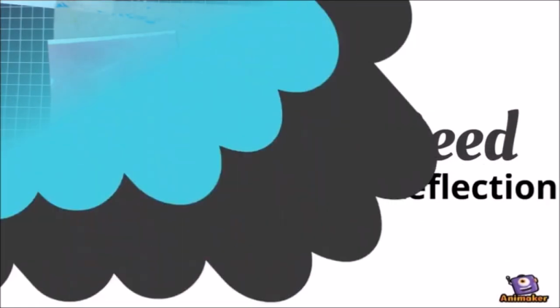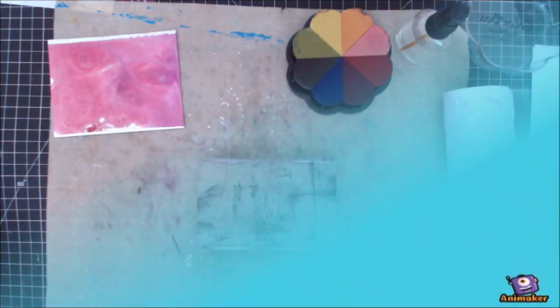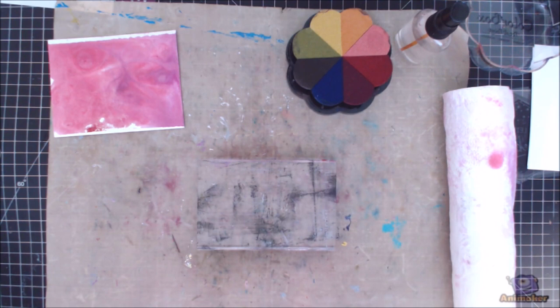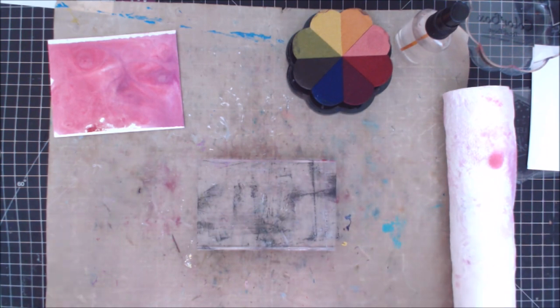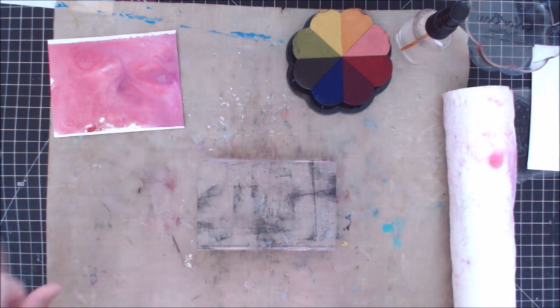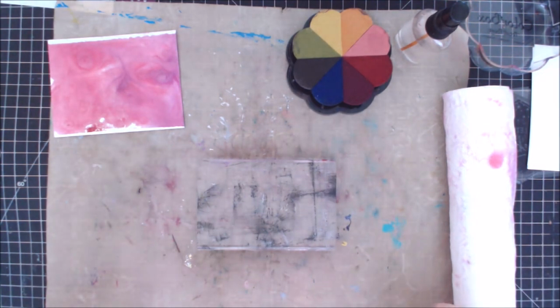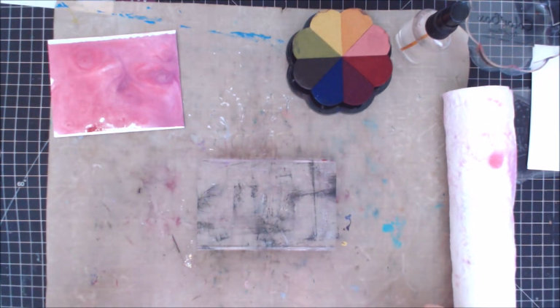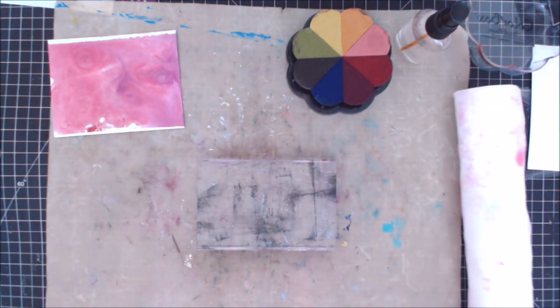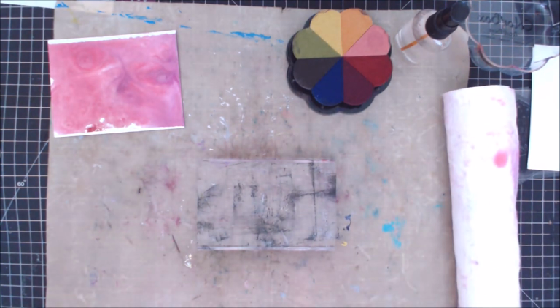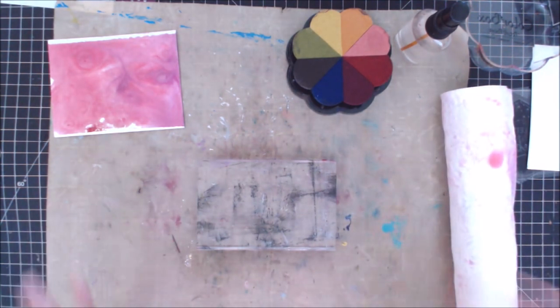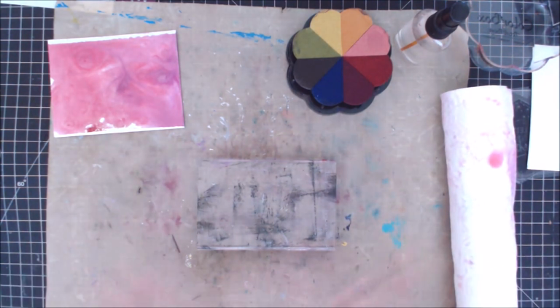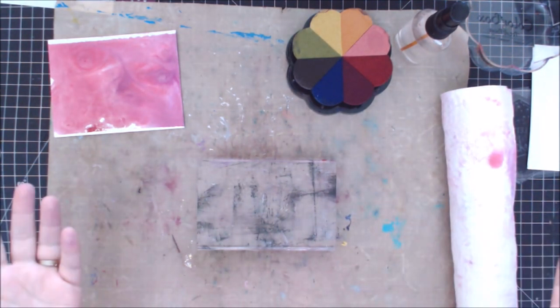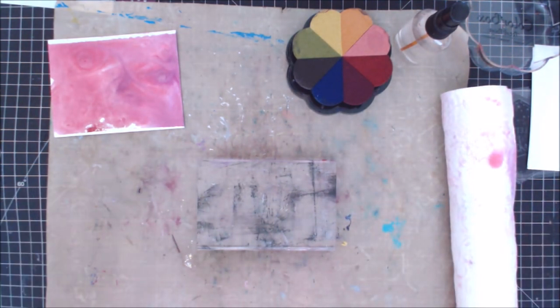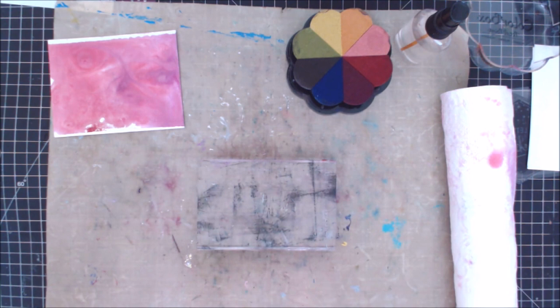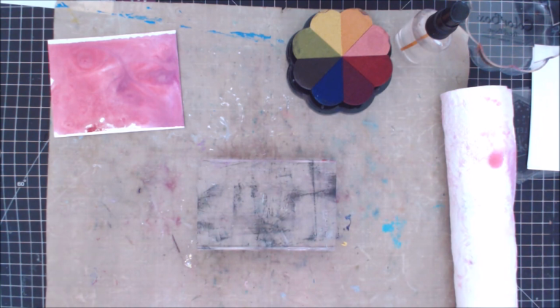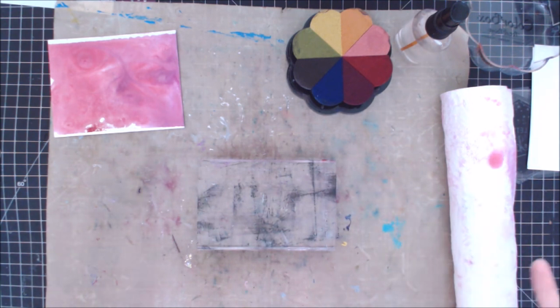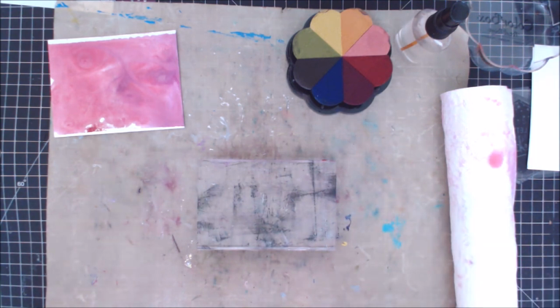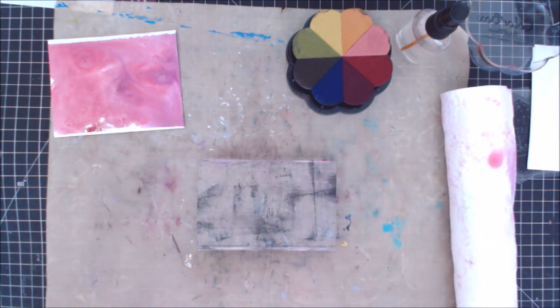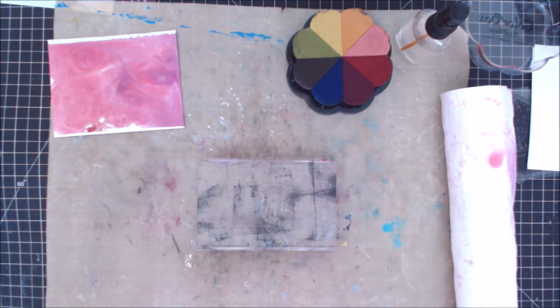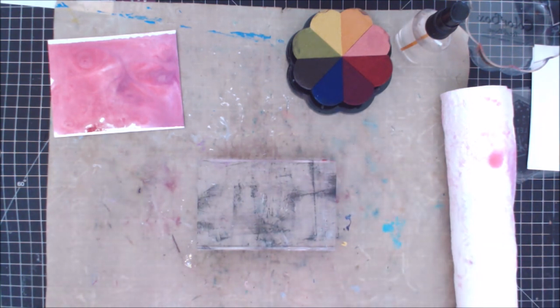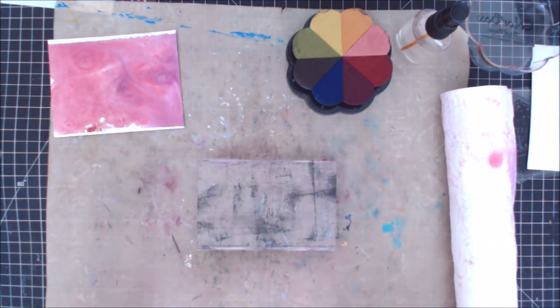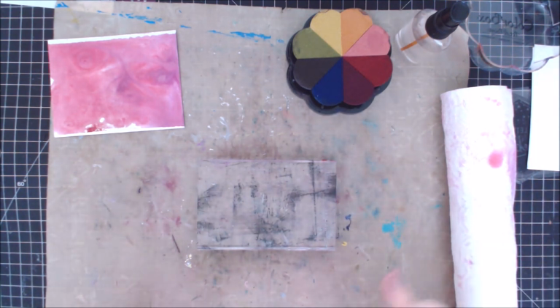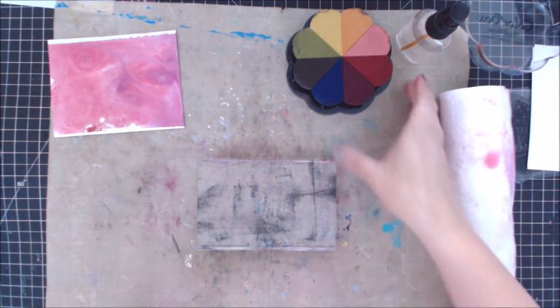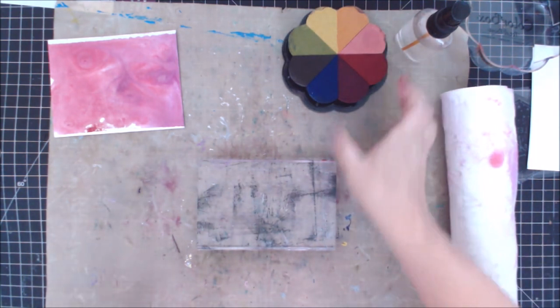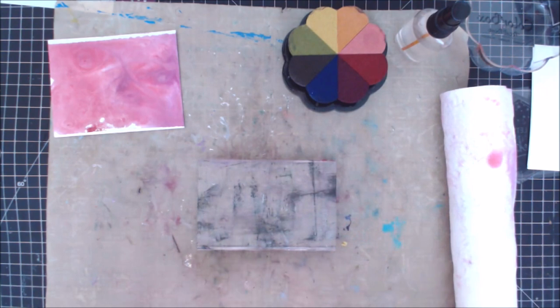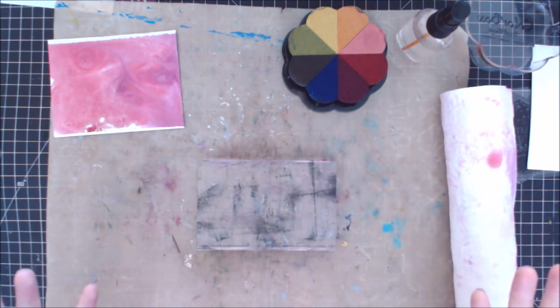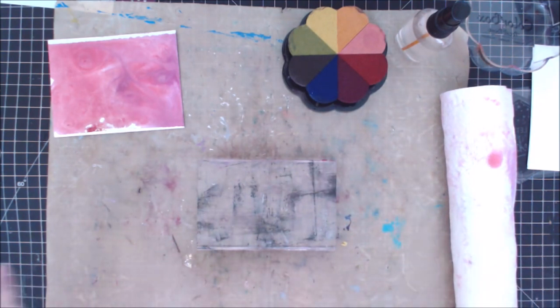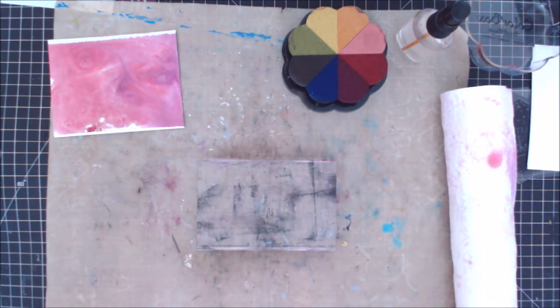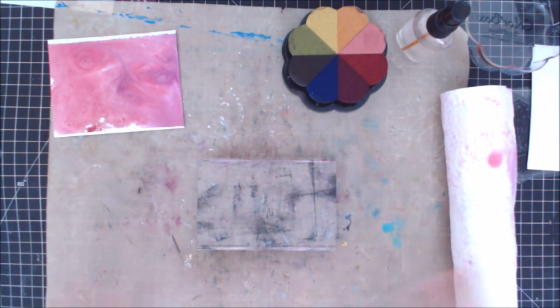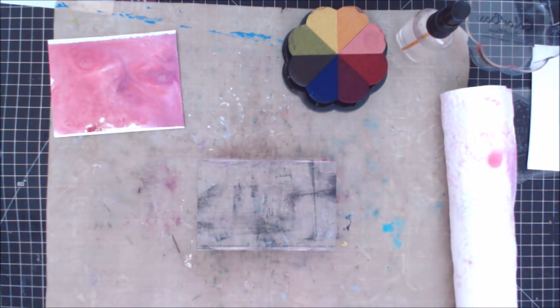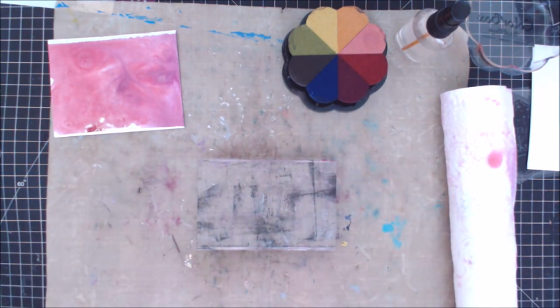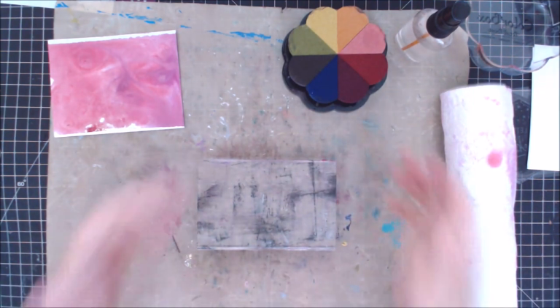Hey everybody, it's Erin Reed and today we're going to make some background techniques for Inktober. This is a series of videos I'm going to be doing over the course of October, on random days, just kind of popping in and showing you some fun background or inking techniques using ink — so hence Inktober.